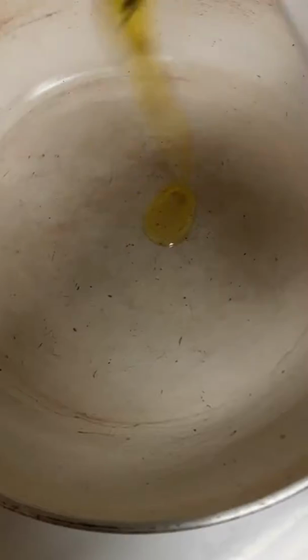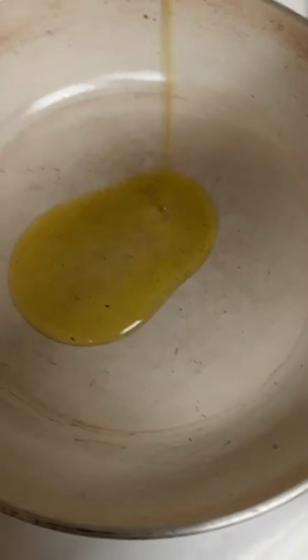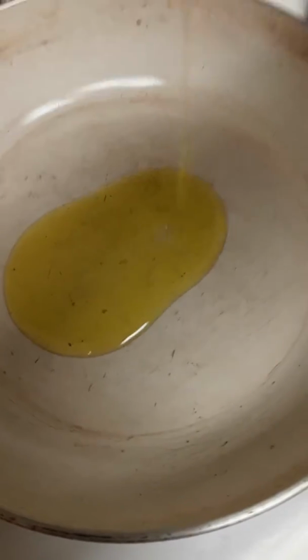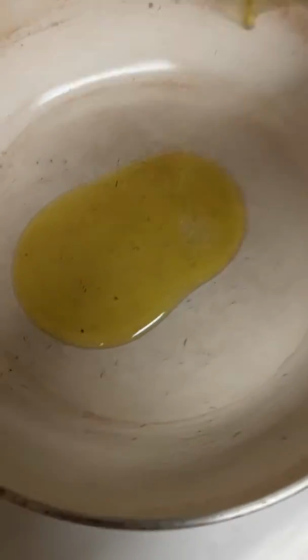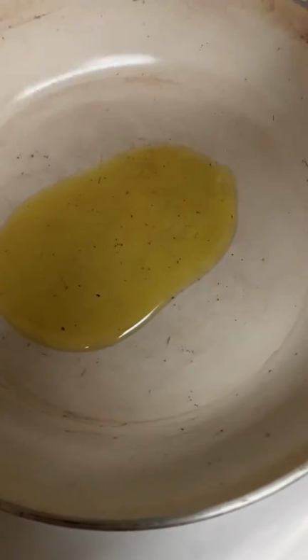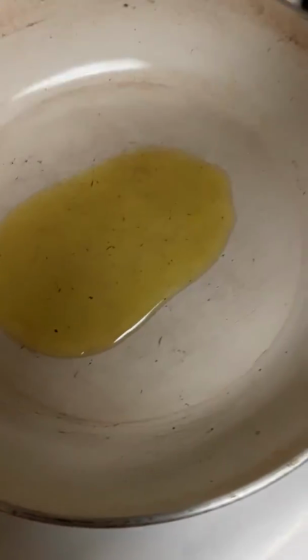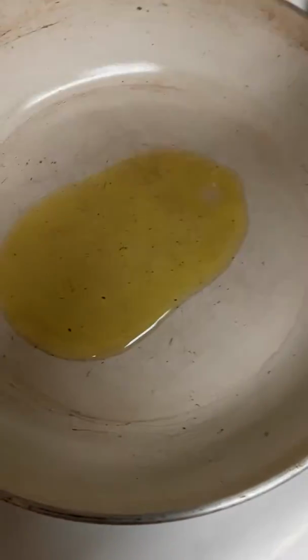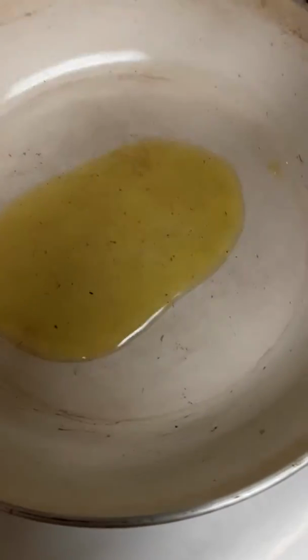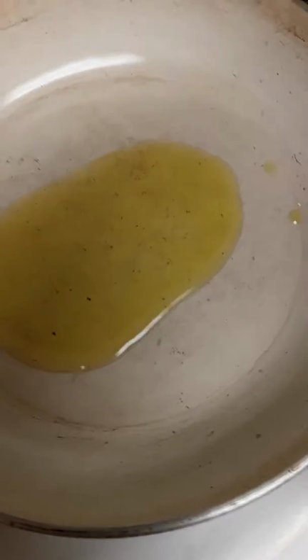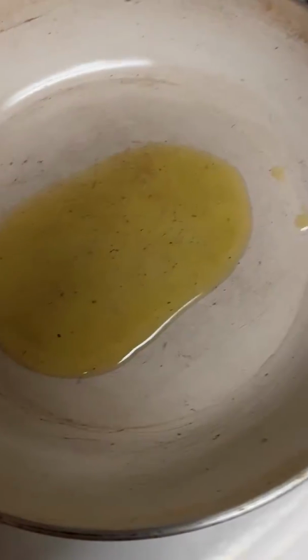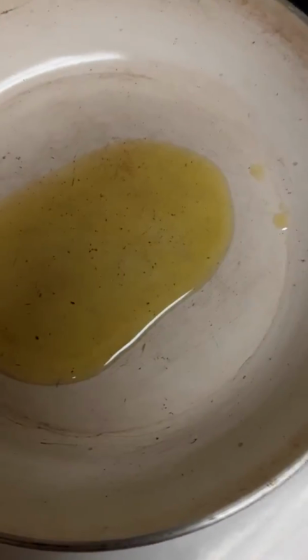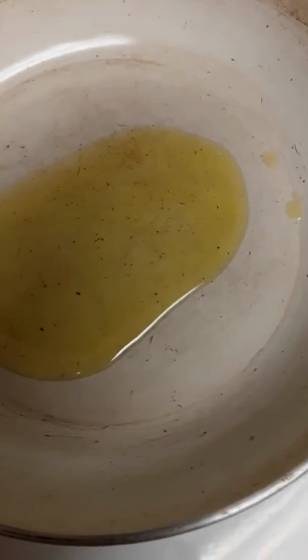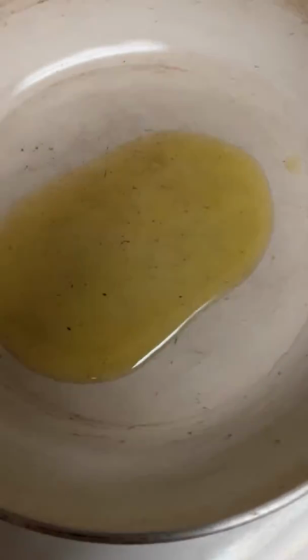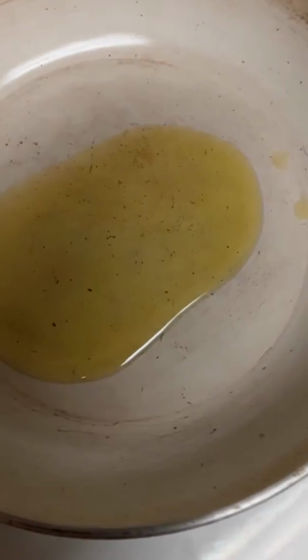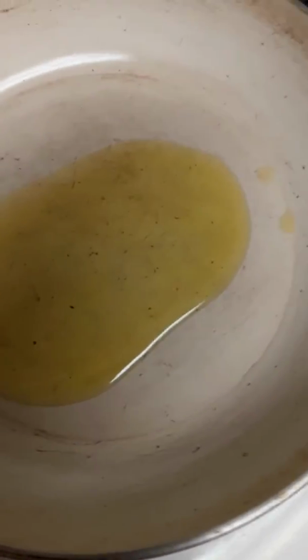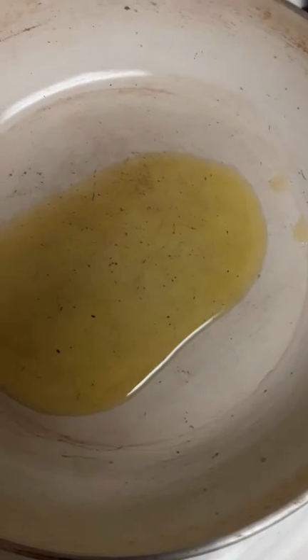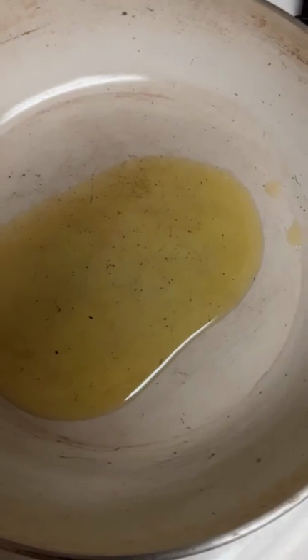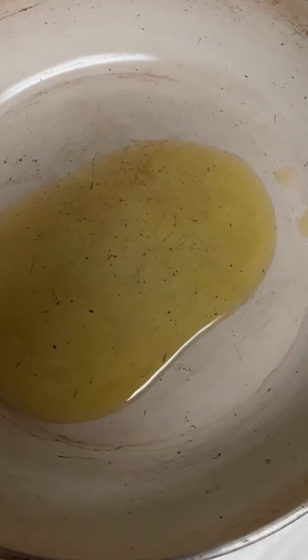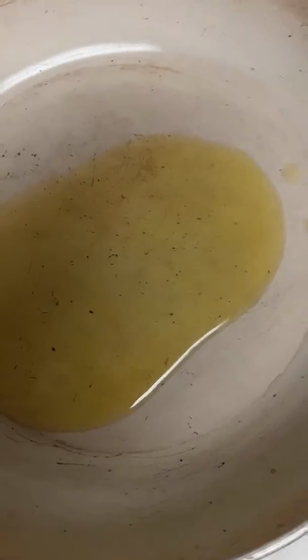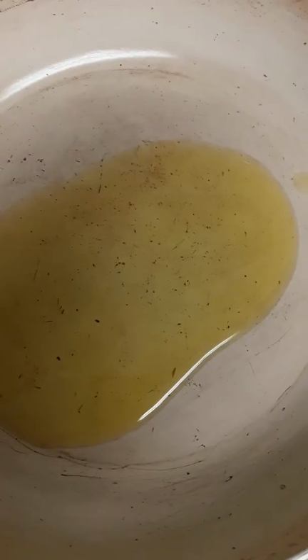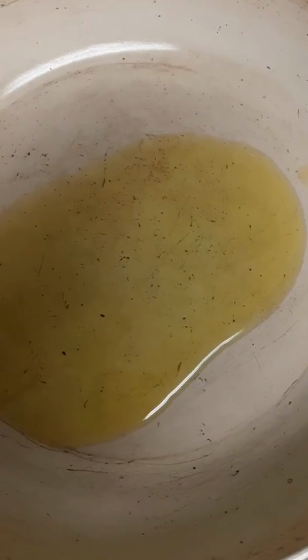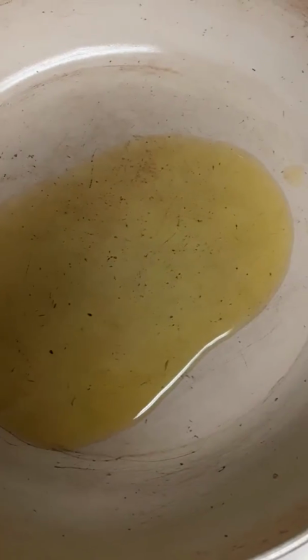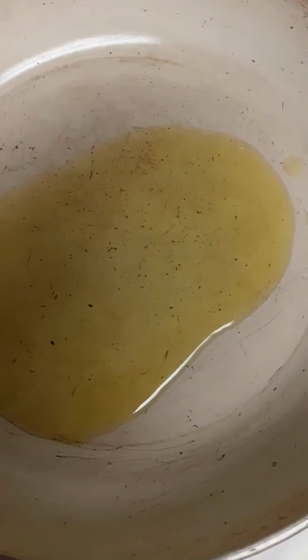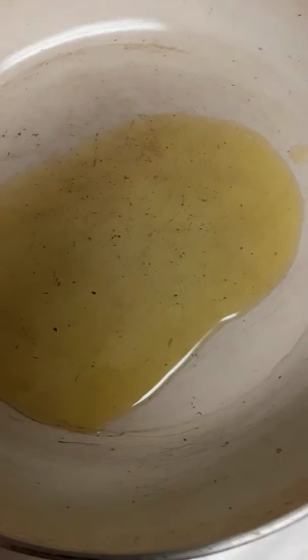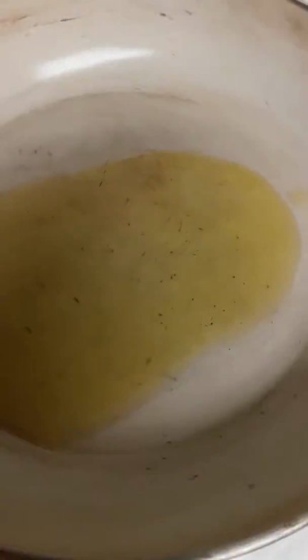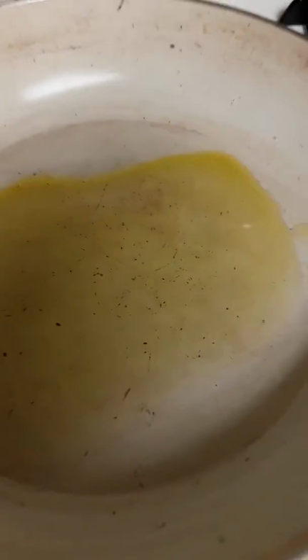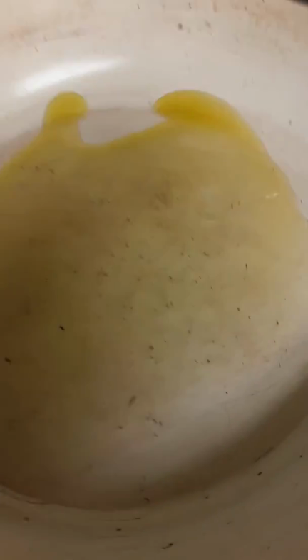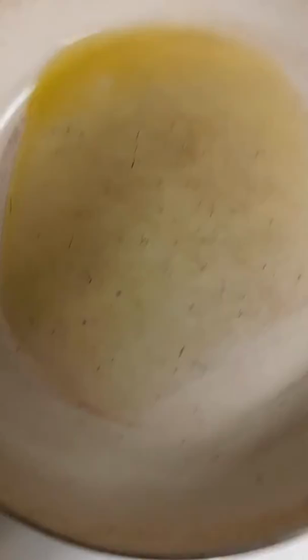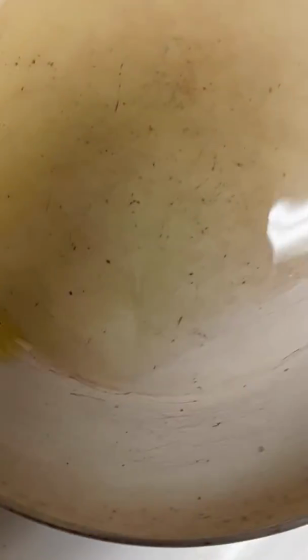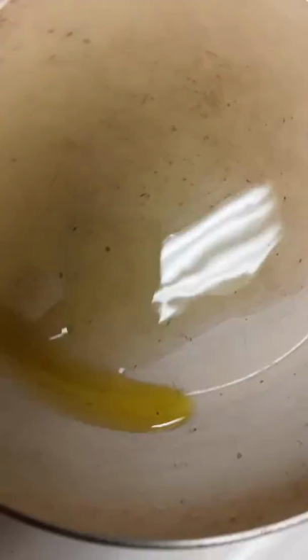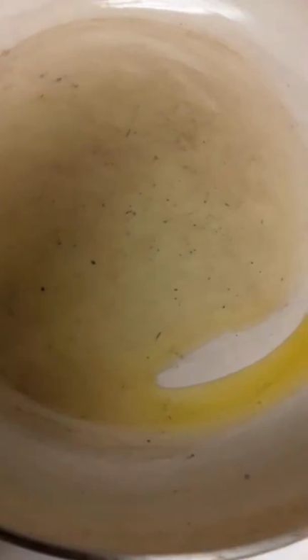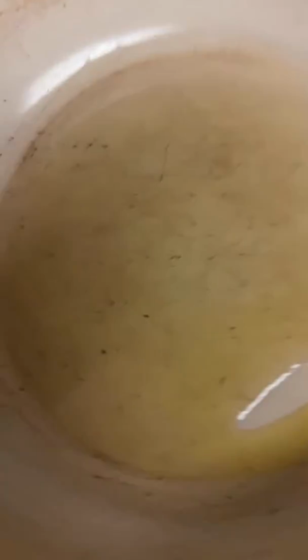We are making an omelette. This is just using the egg whites, so we have one tablespoon of olive oil.